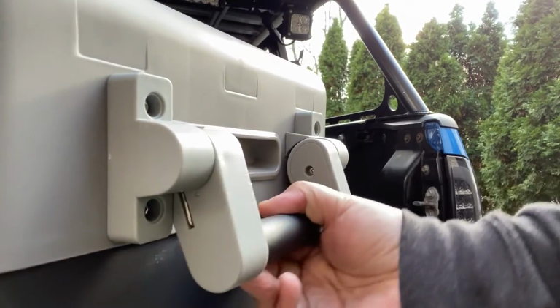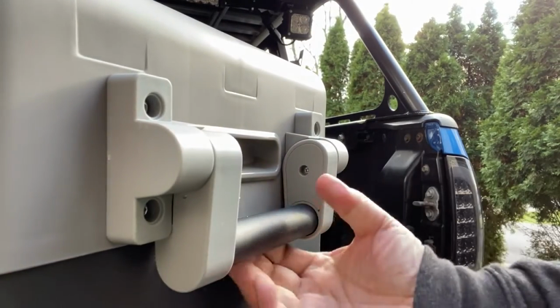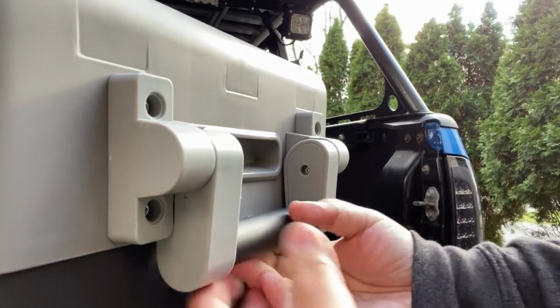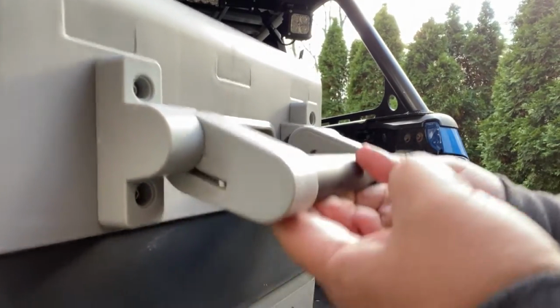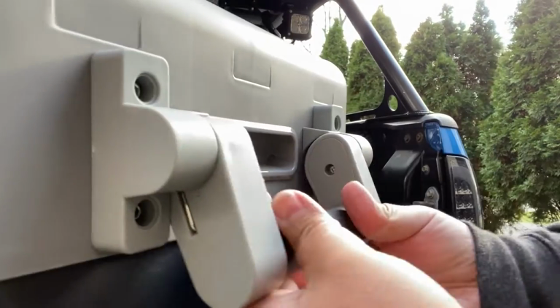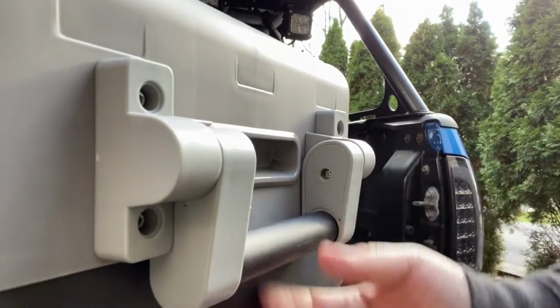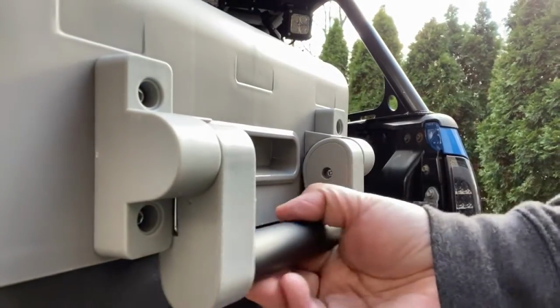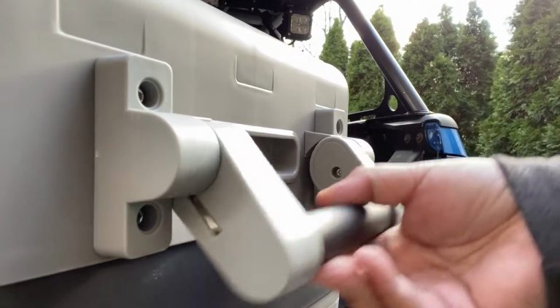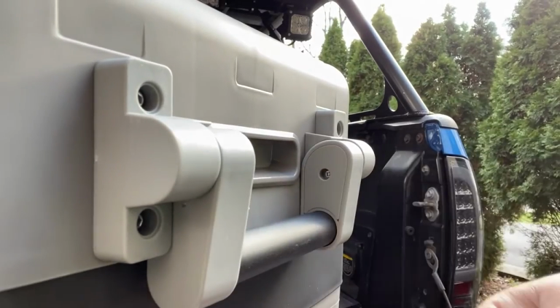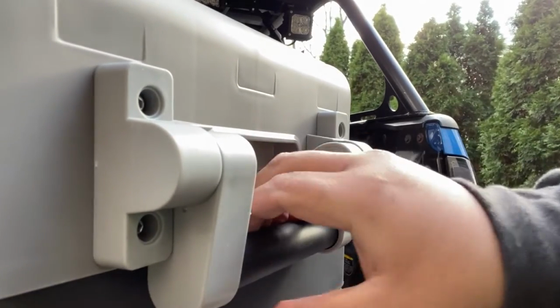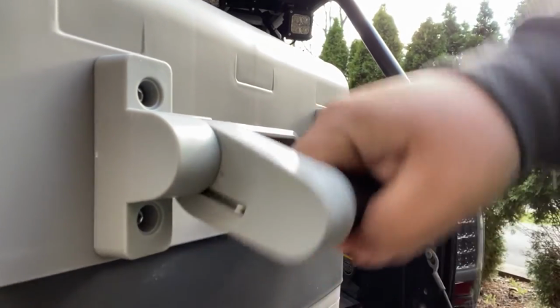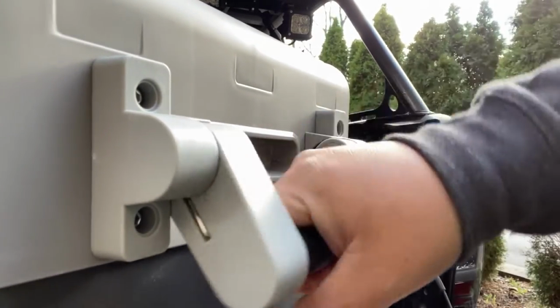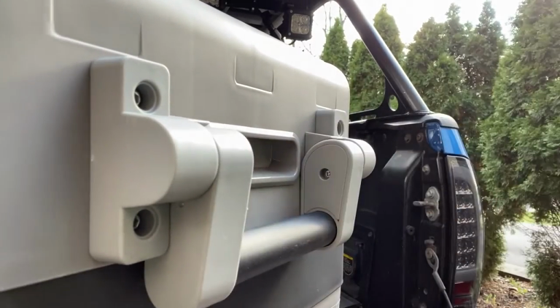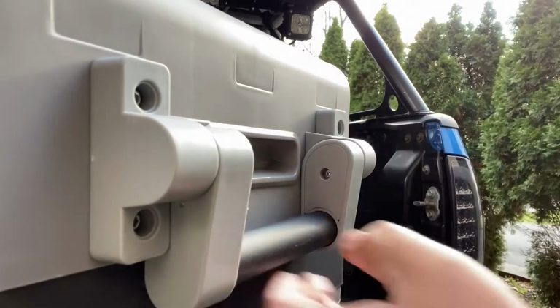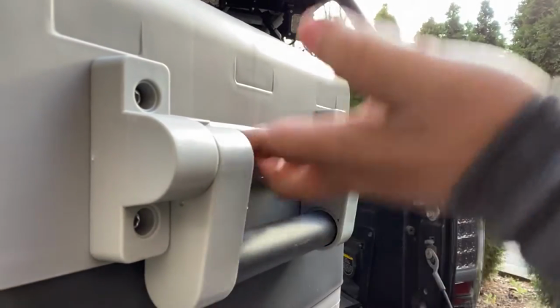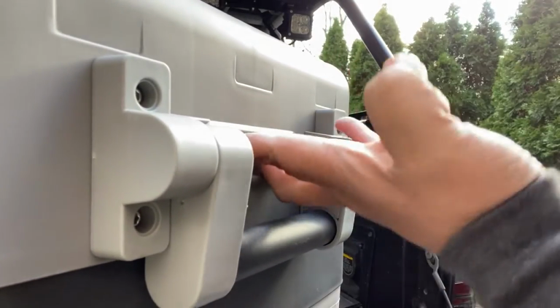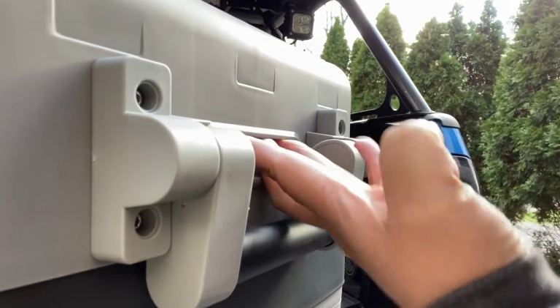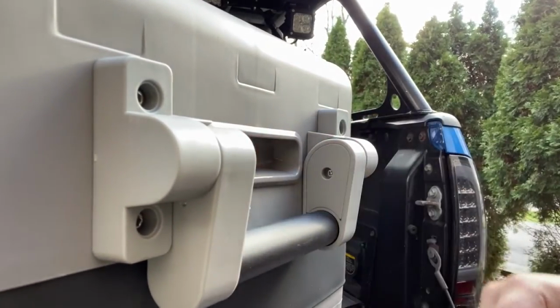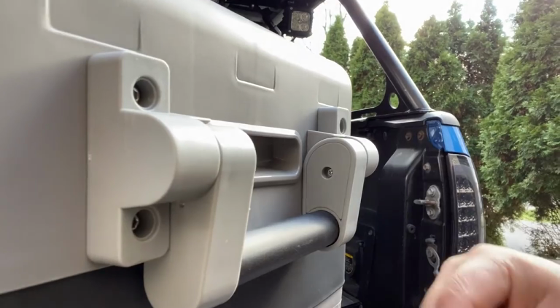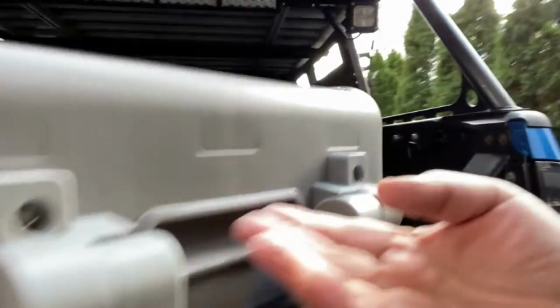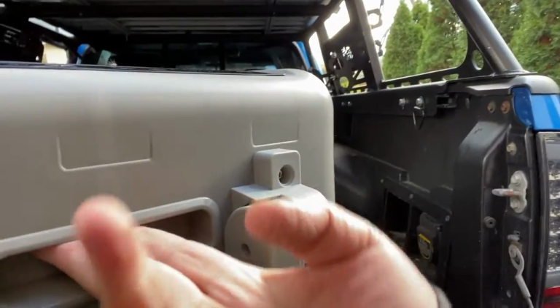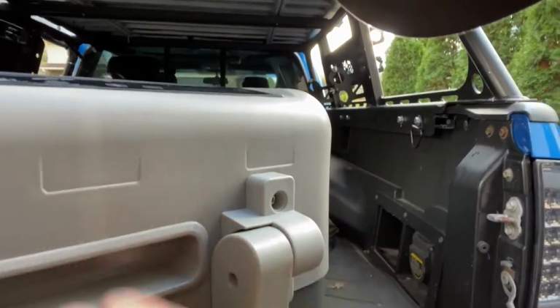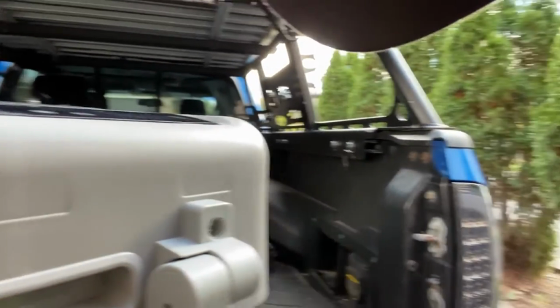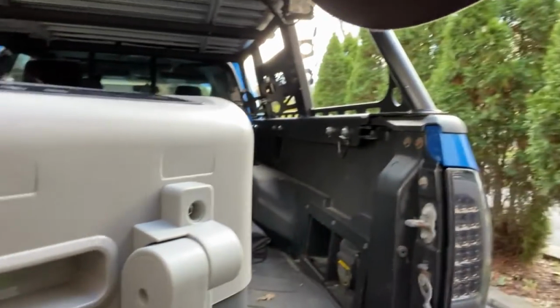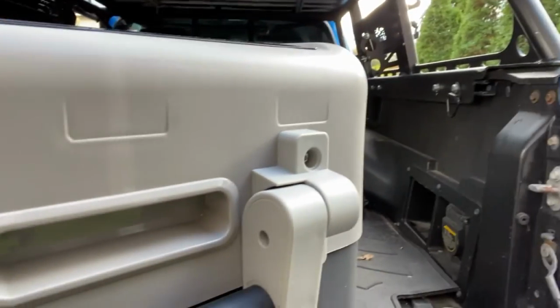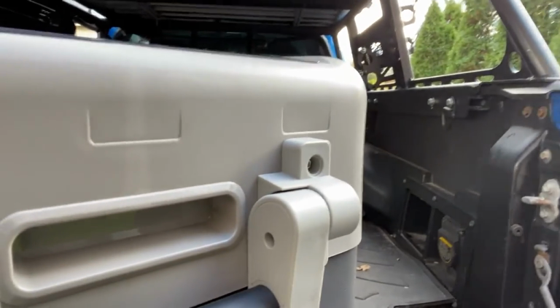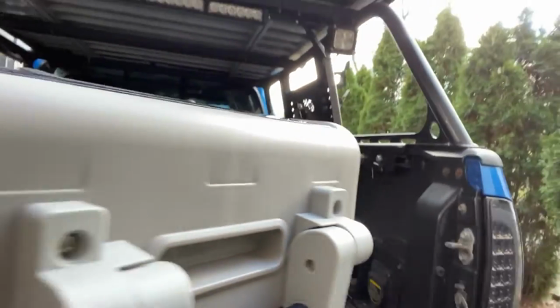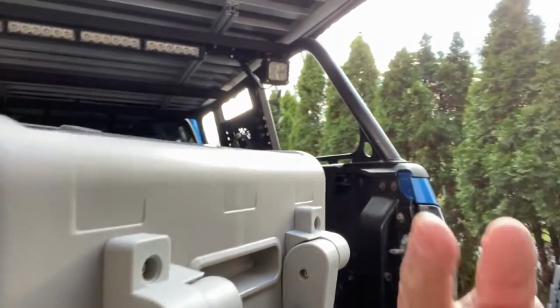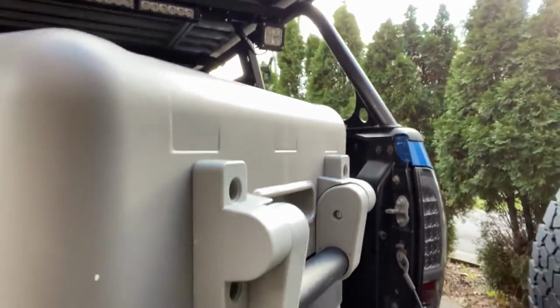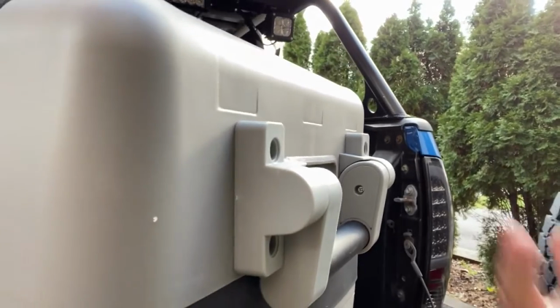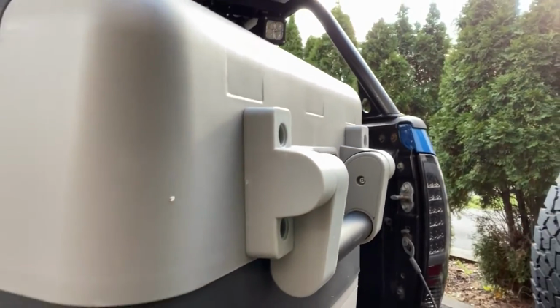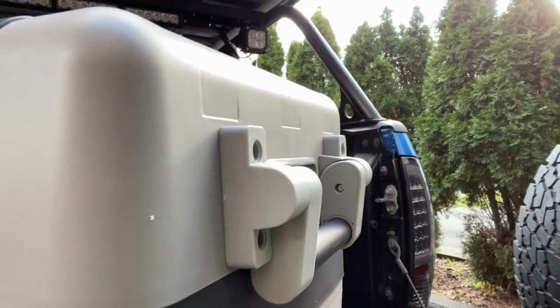Just like that guys! This handle is spring-loaded — when you carry it up, it comes back down, which is kind of nice. It also has this little overhead carry handle right here which is pretty nice. So let's do the other side and then put it in the vehicle.